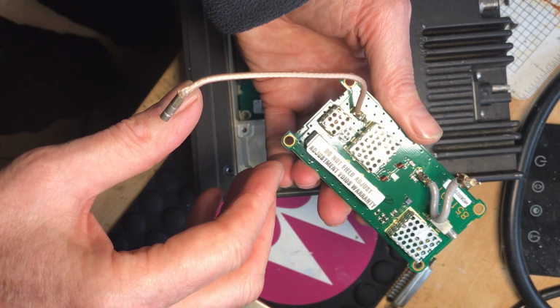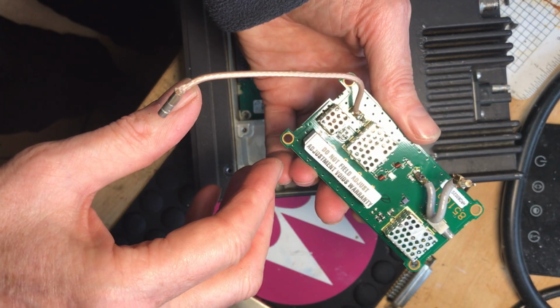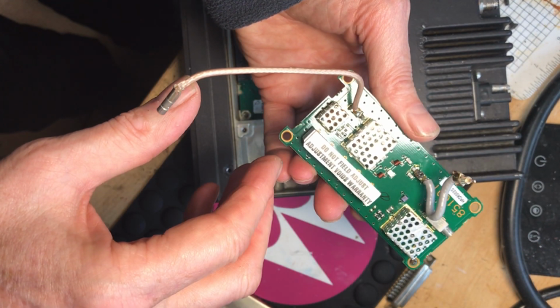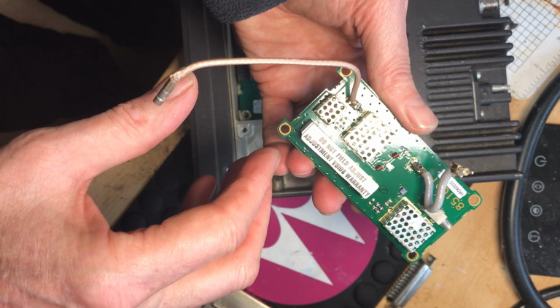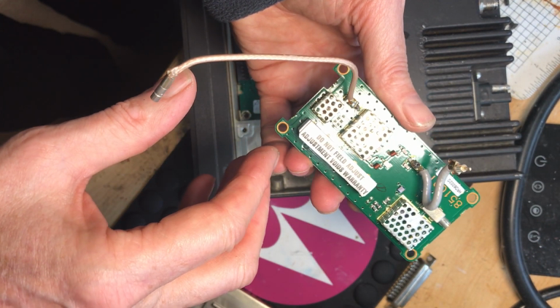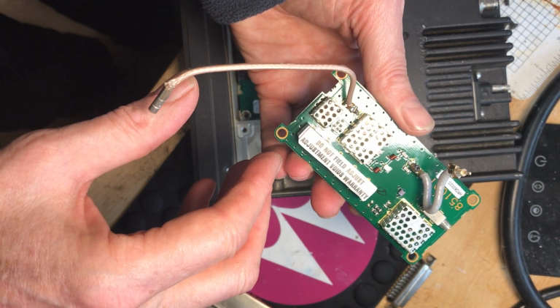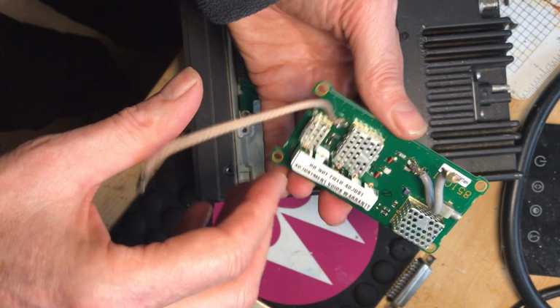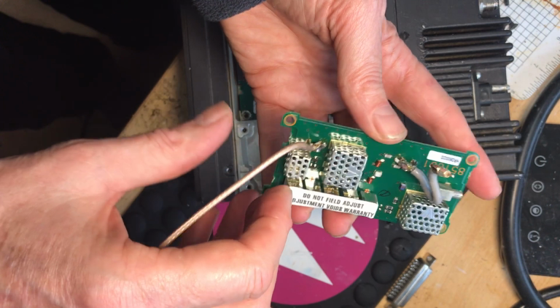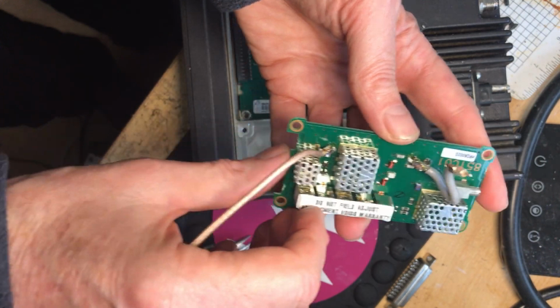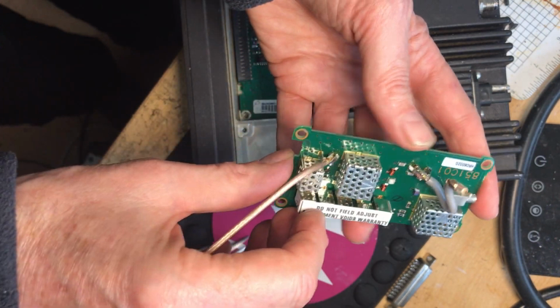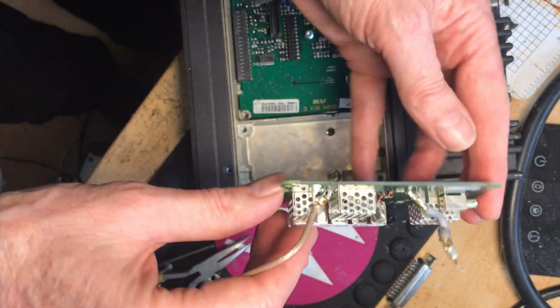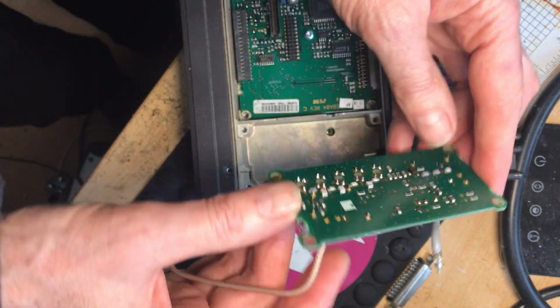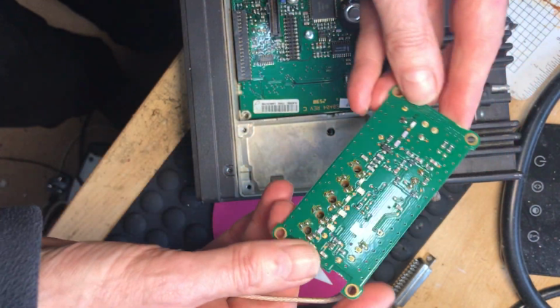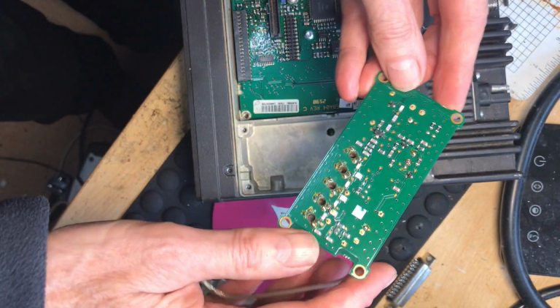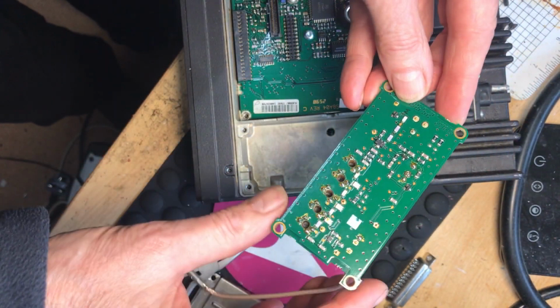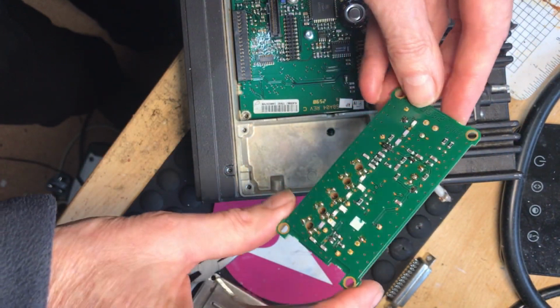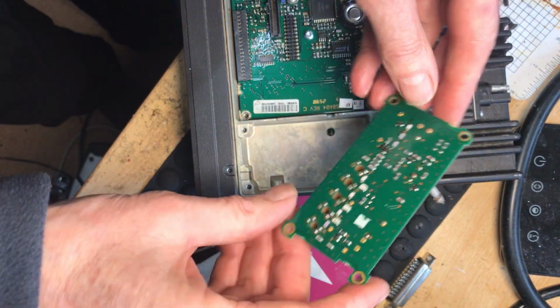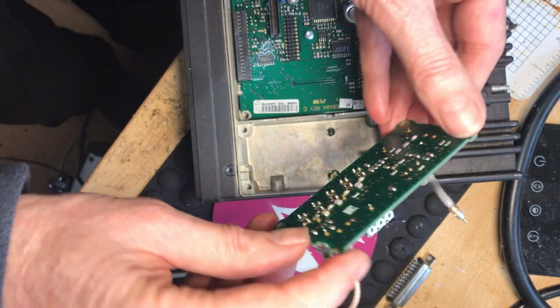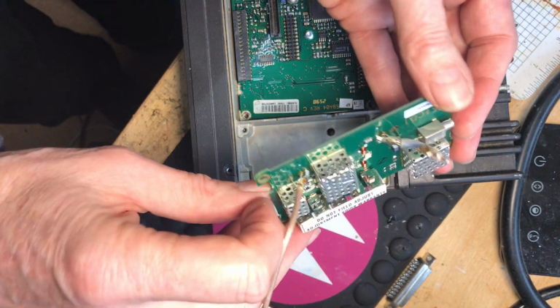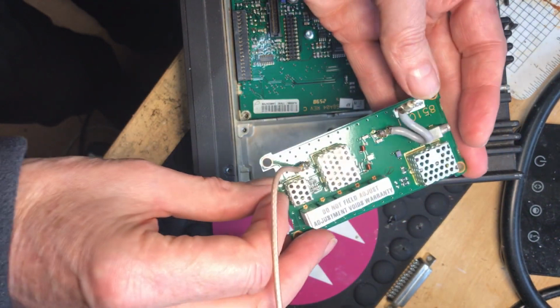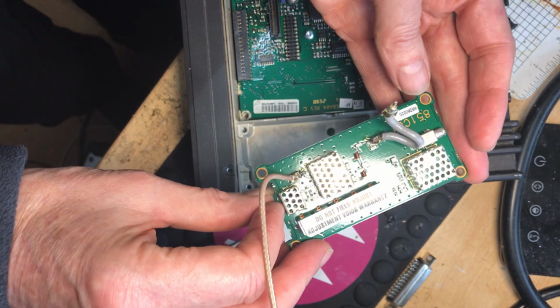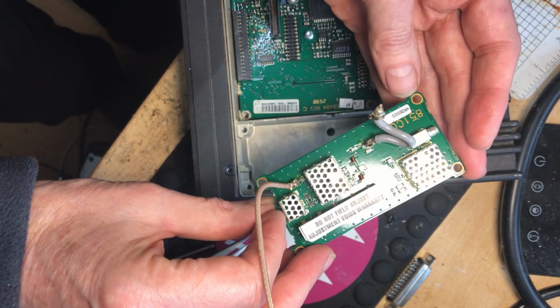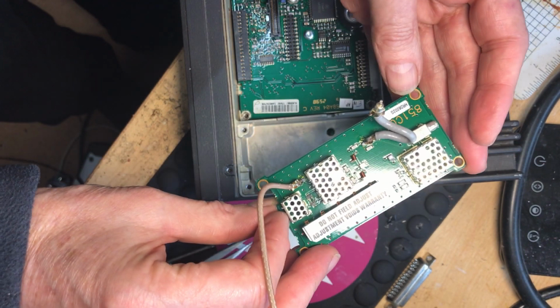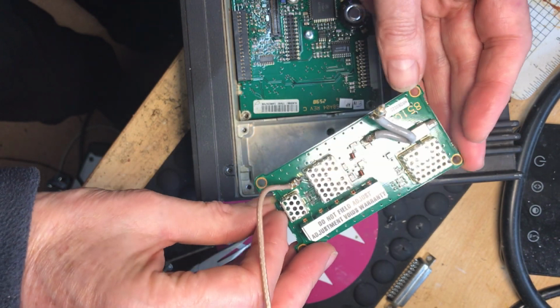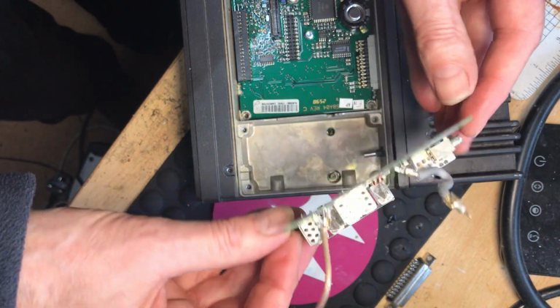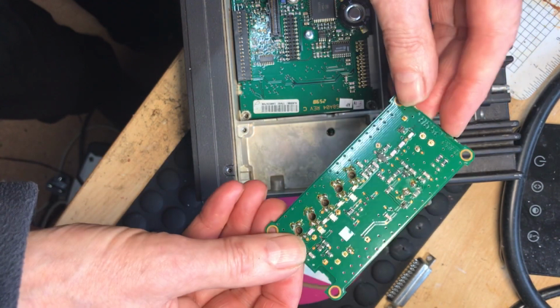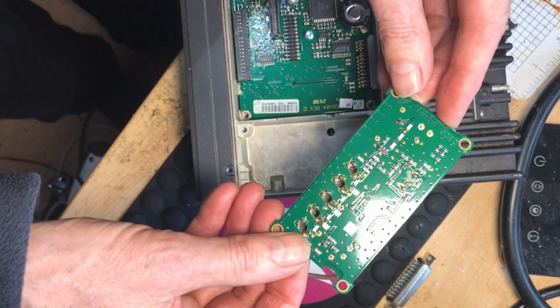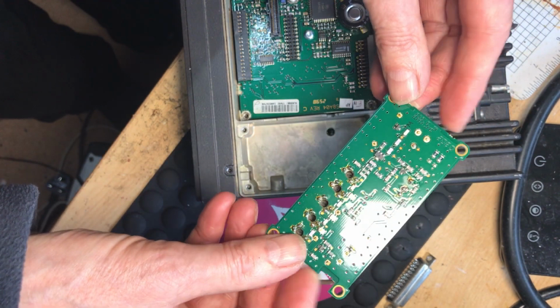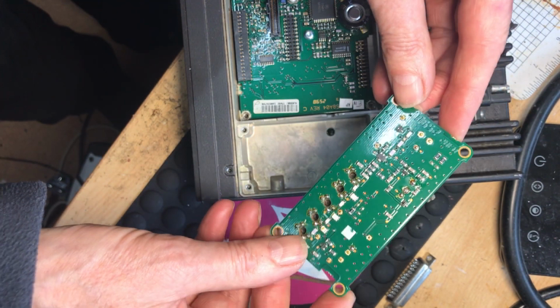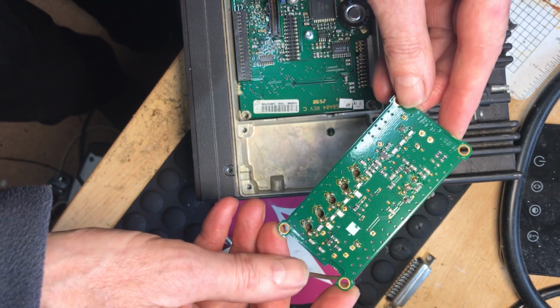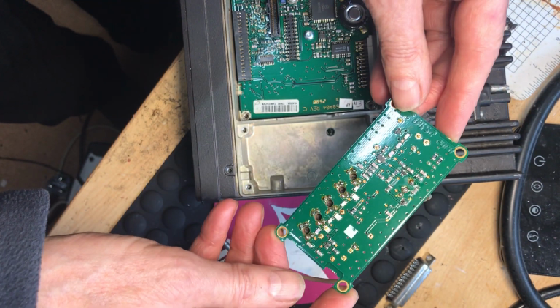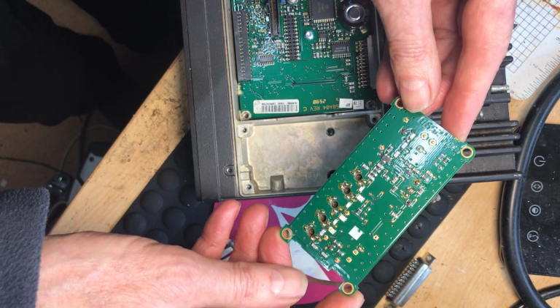'Do not field adjust - voids warranty.' That's an invitation to have a go at it, isn't it! So that's the front end board out, ready for modifying. In the next video I'll explain what we do there.